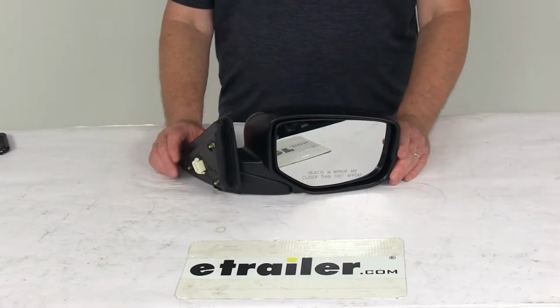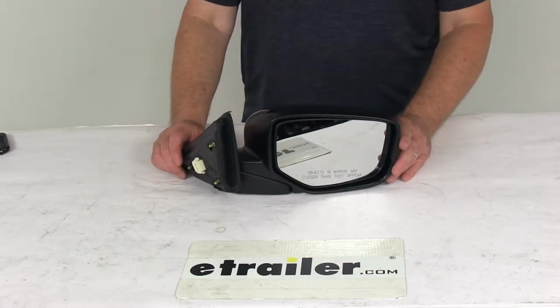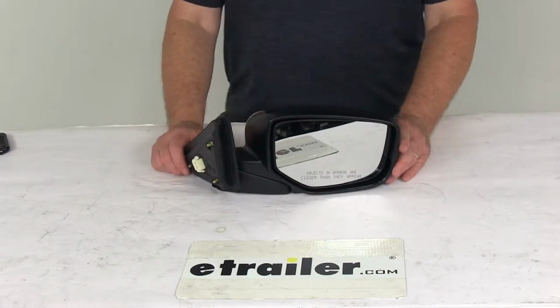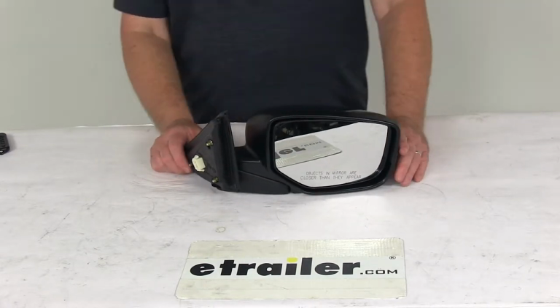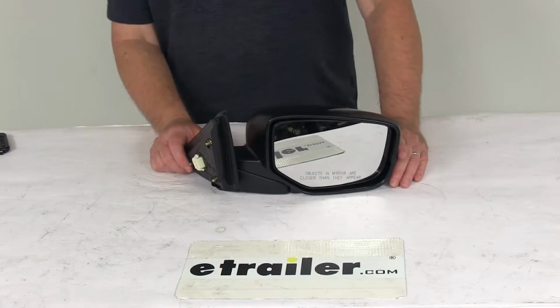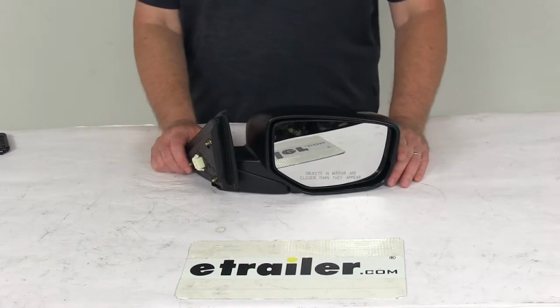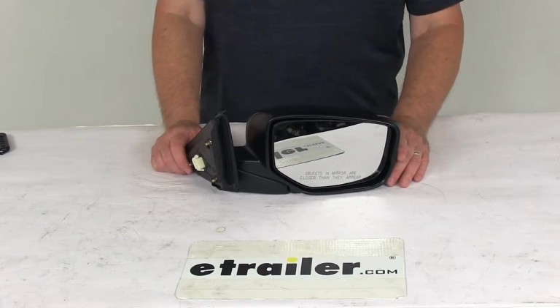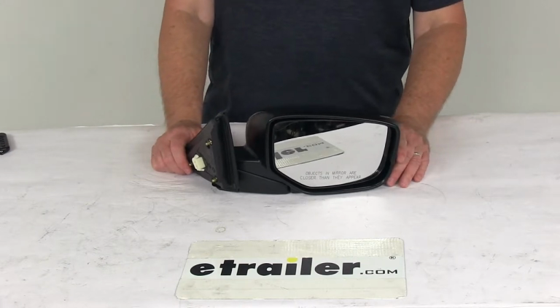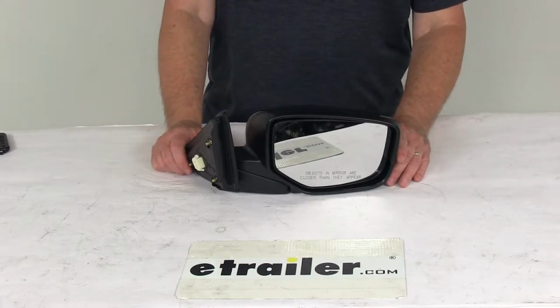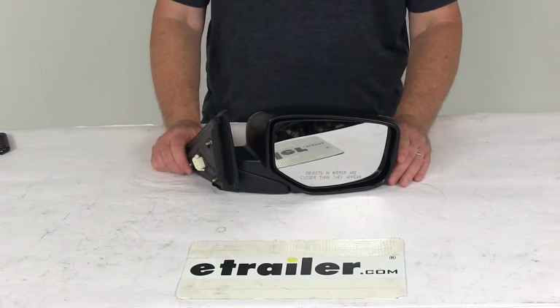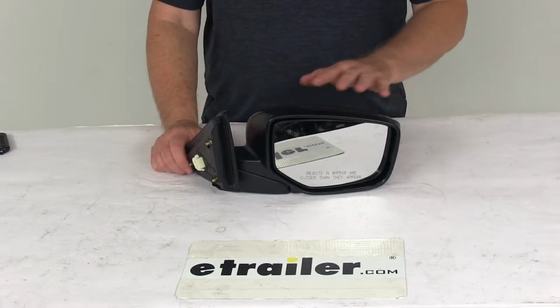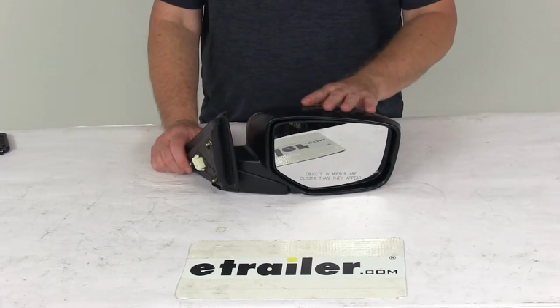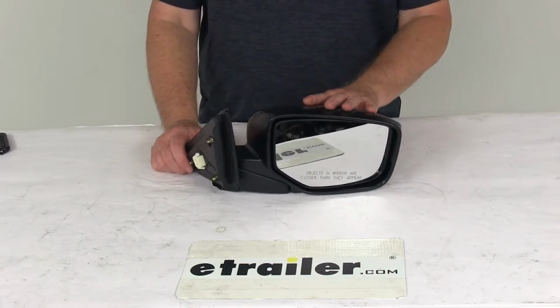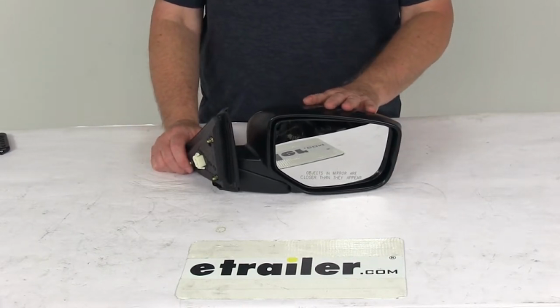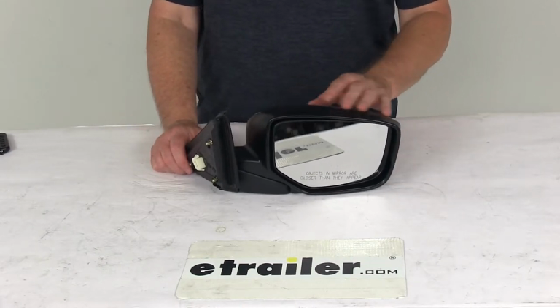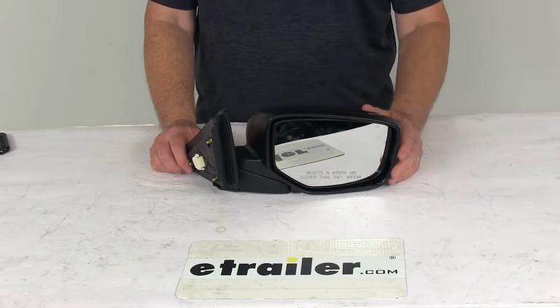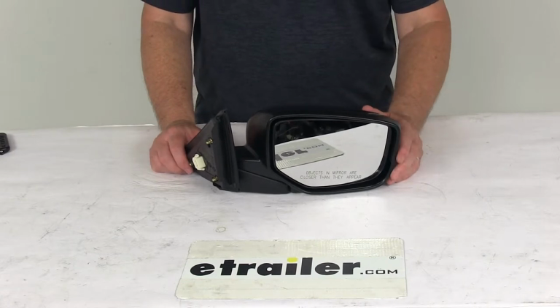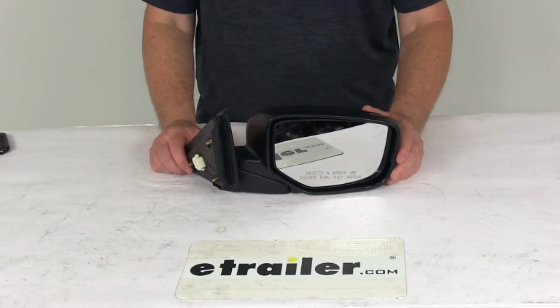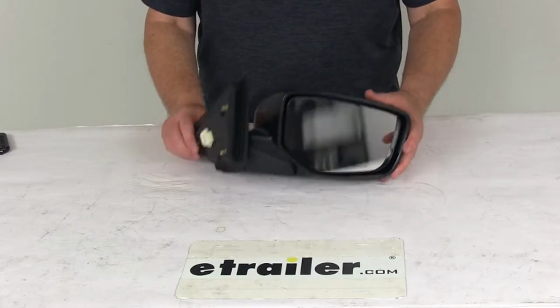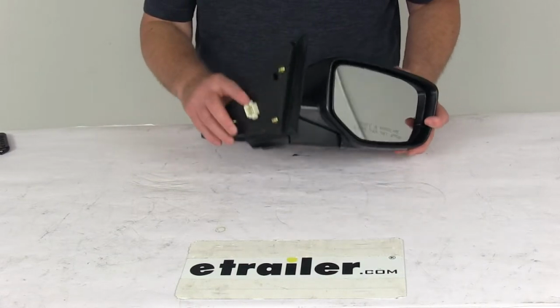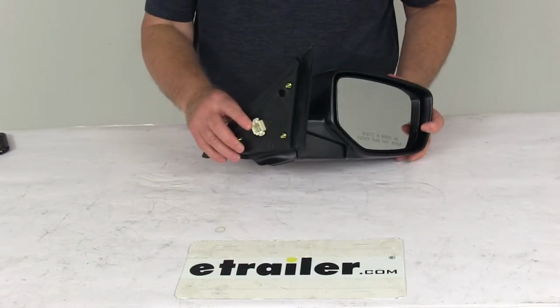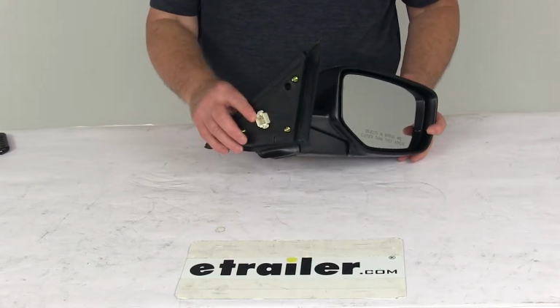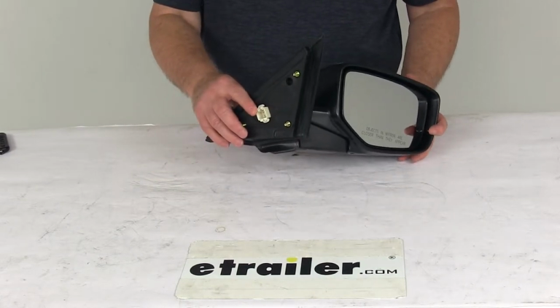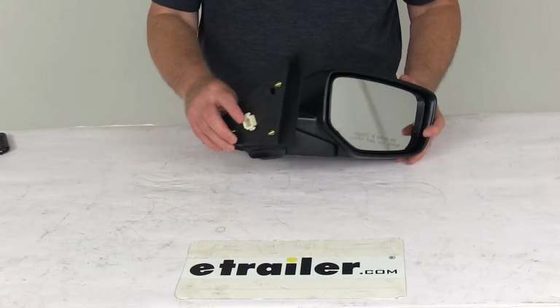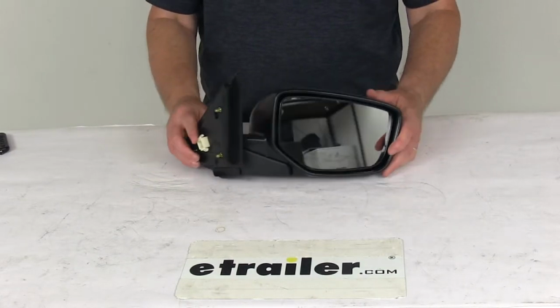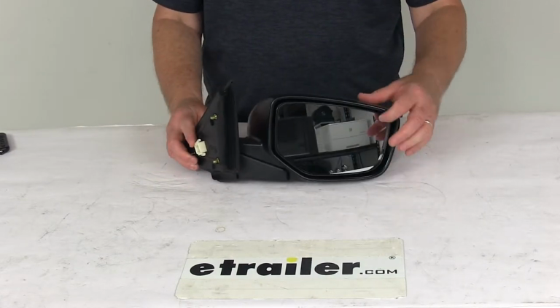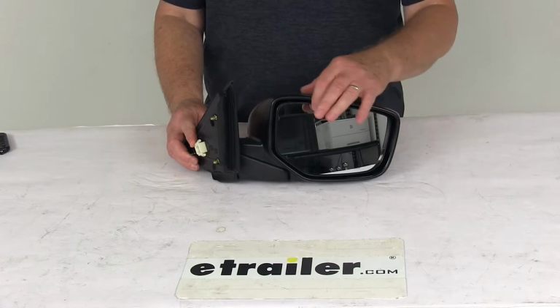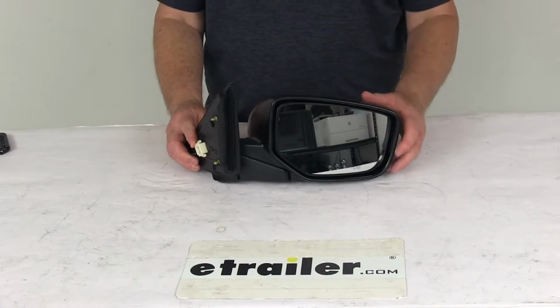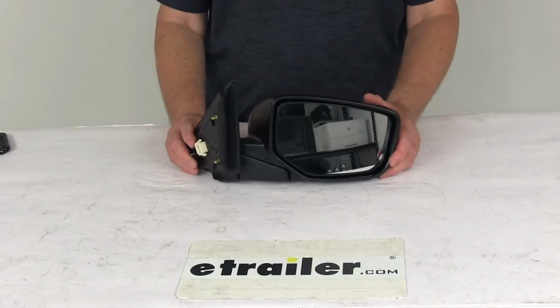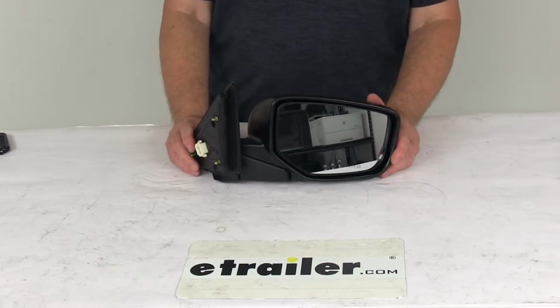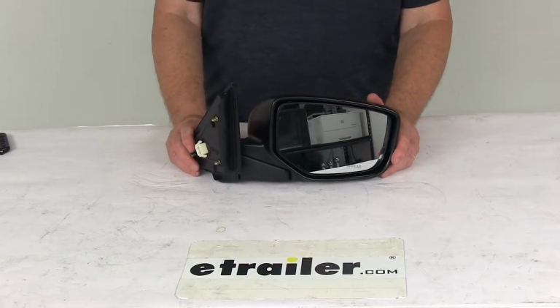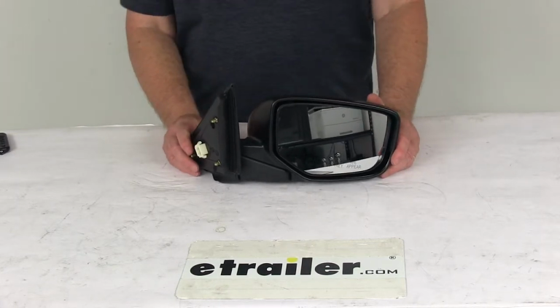This side view mirror is a direct replacement for the passenger side factory mirror on your vehicle. It is designed to match the manufacturer's spec for a custom look and fit. It does offer the power remote capability, so you can adjust your mirror face position with the factory power controls inside your vehicle.